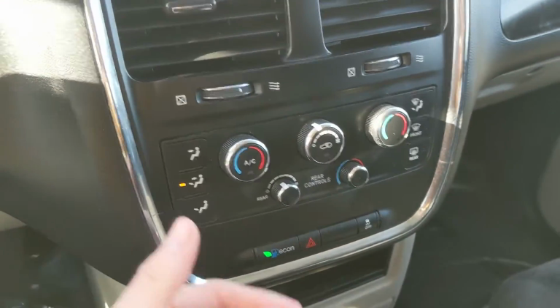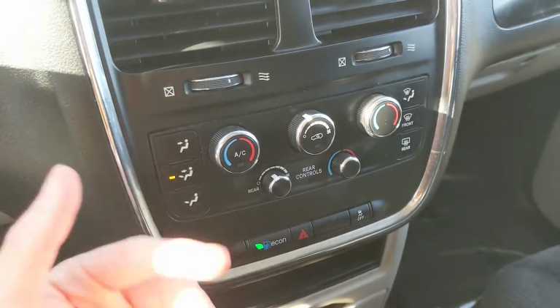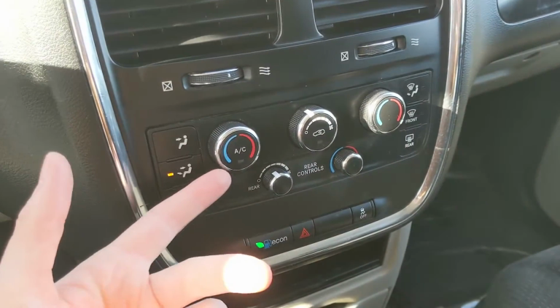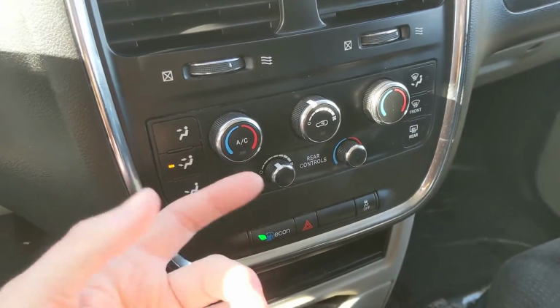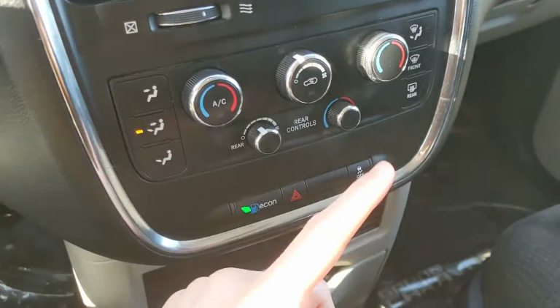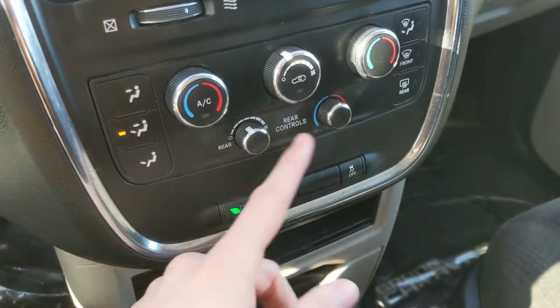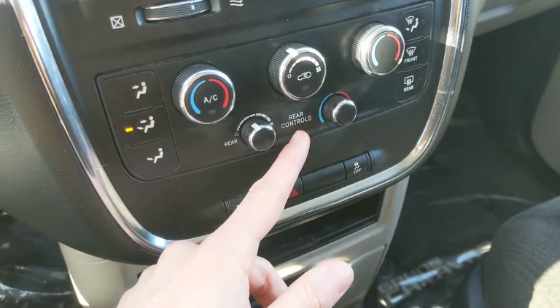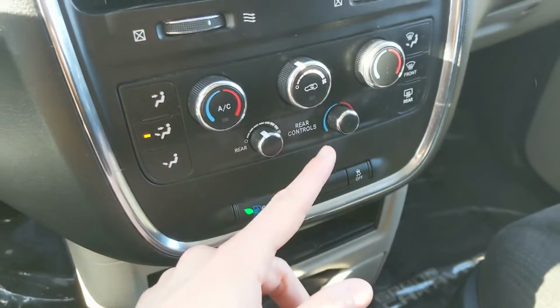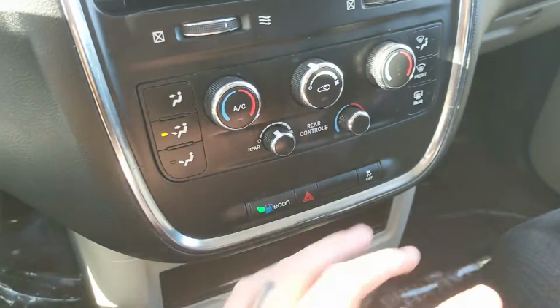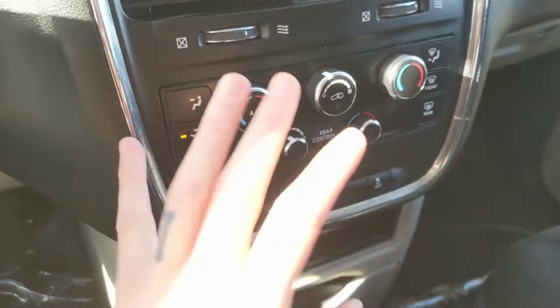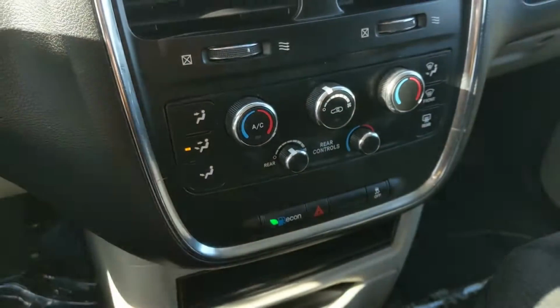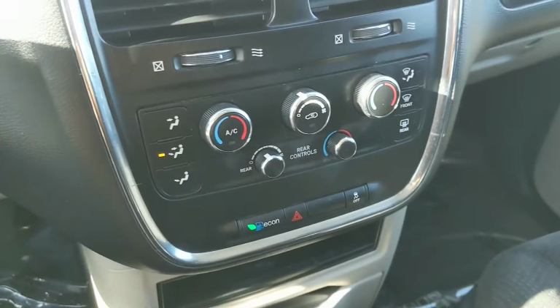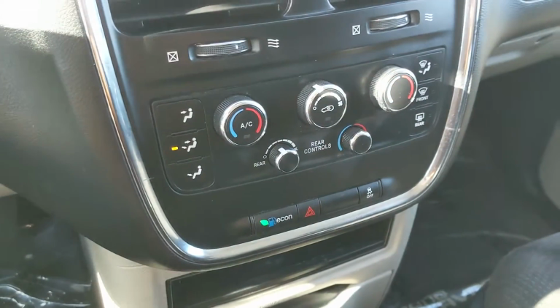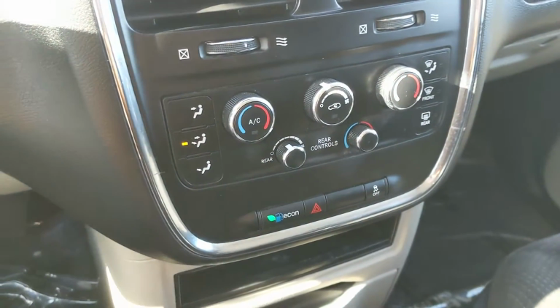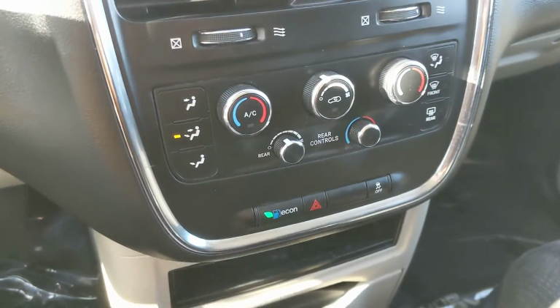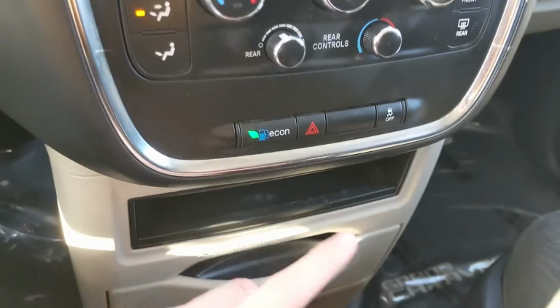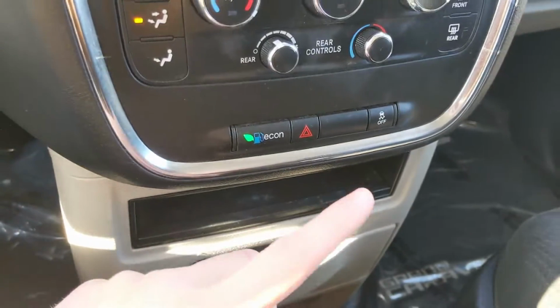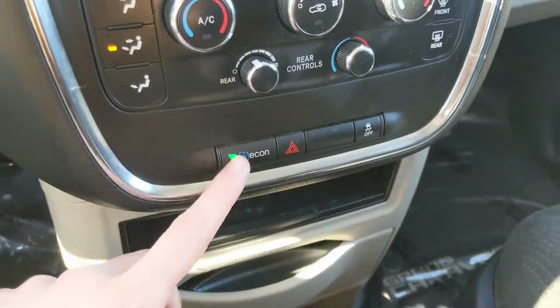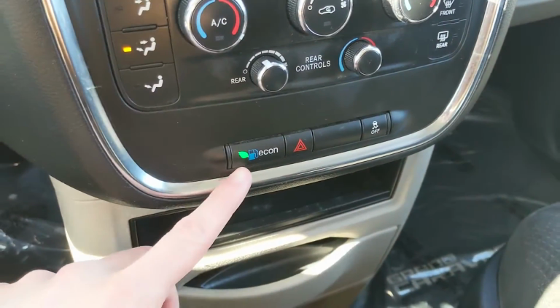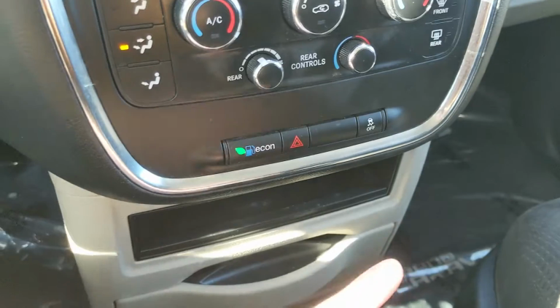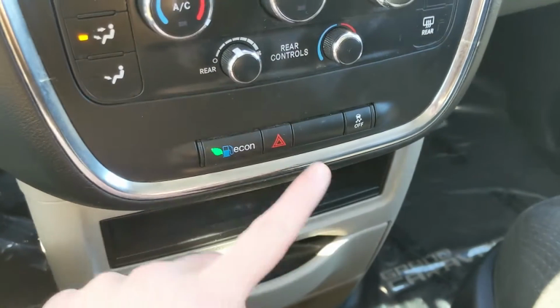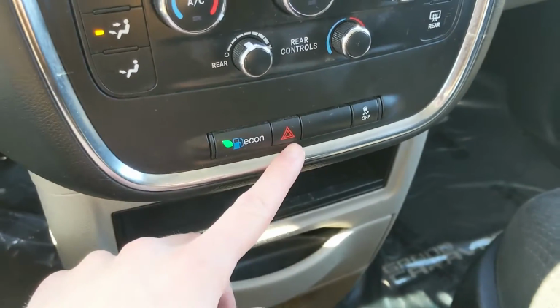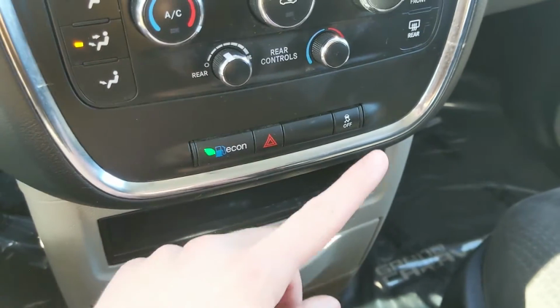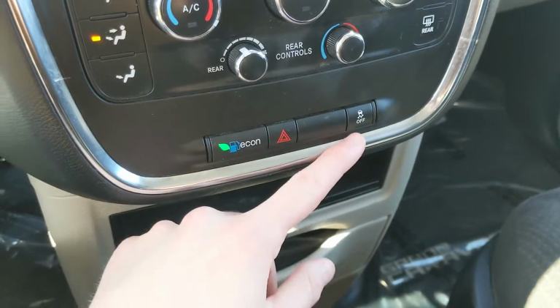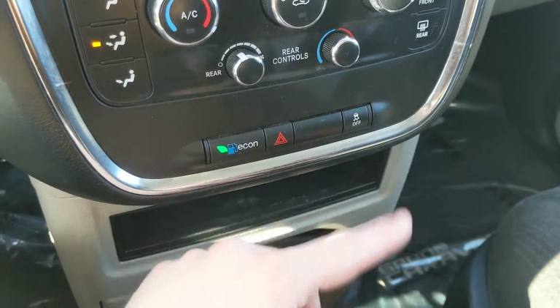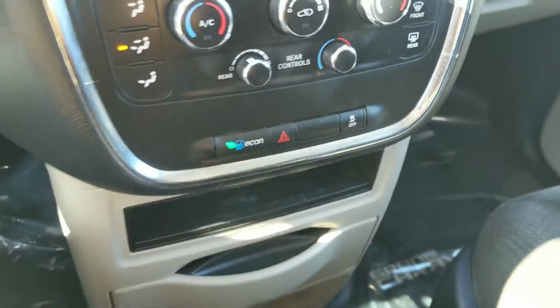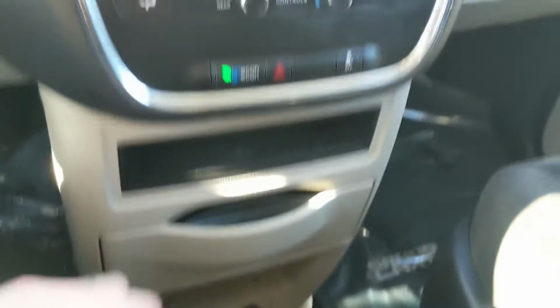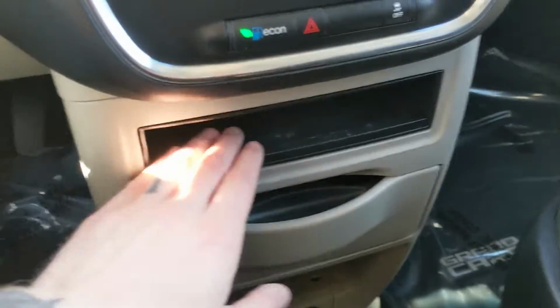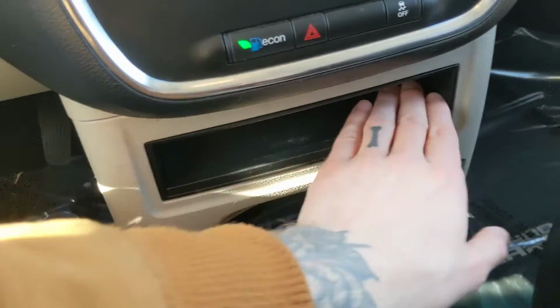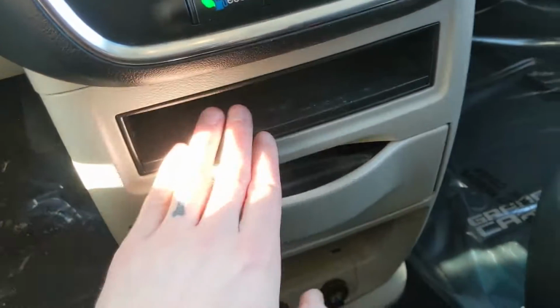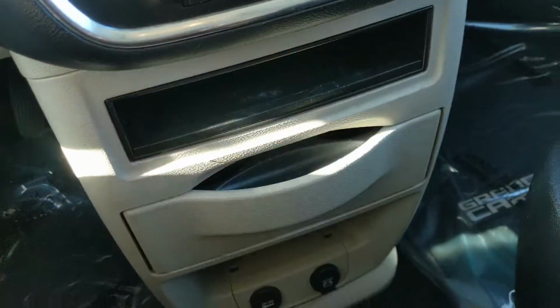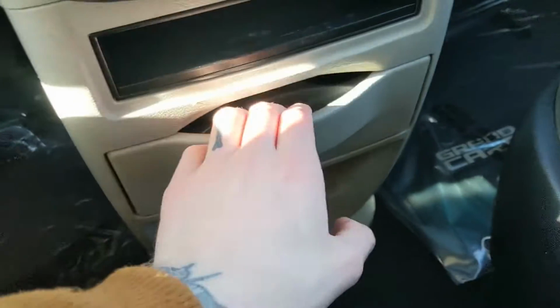Moving down you have your climate controls — you have dual zone front climate as well as rear climate control, so everyone can stay comfortable at different temperatures.